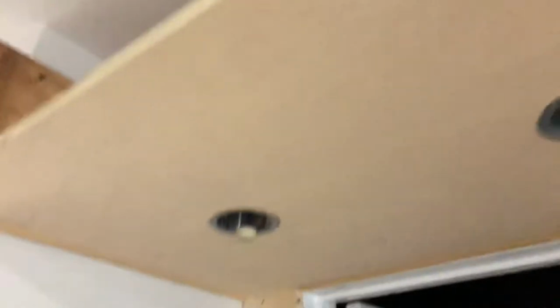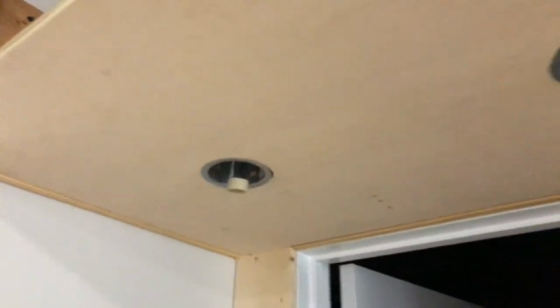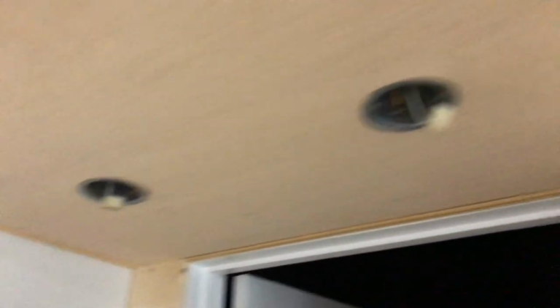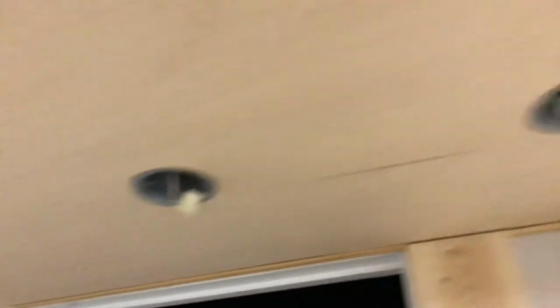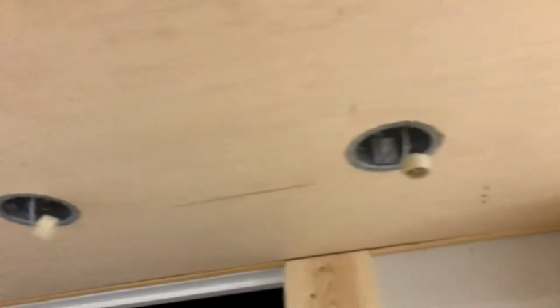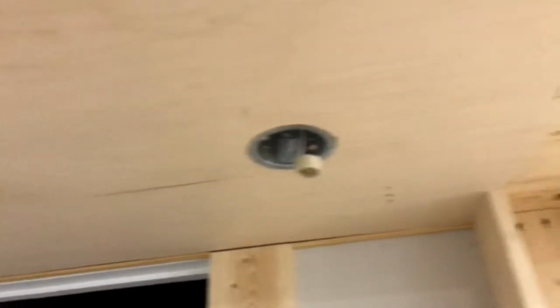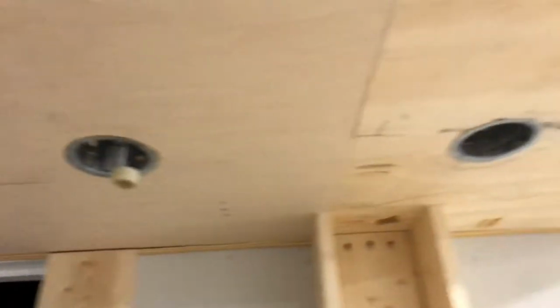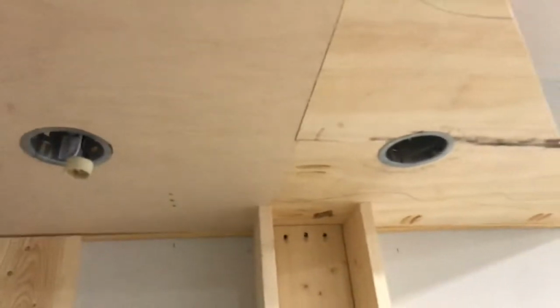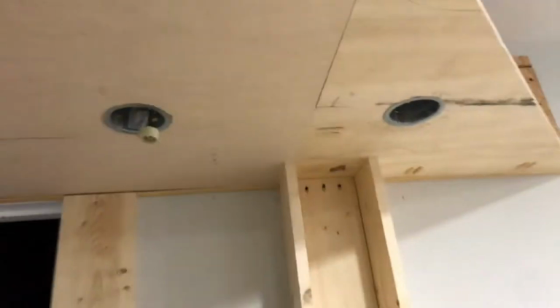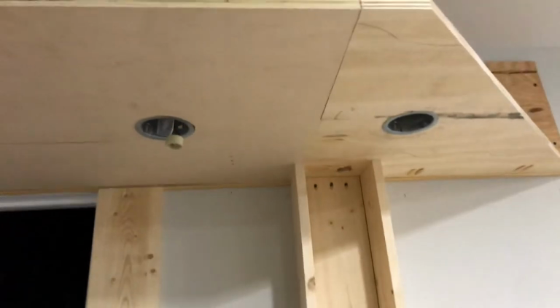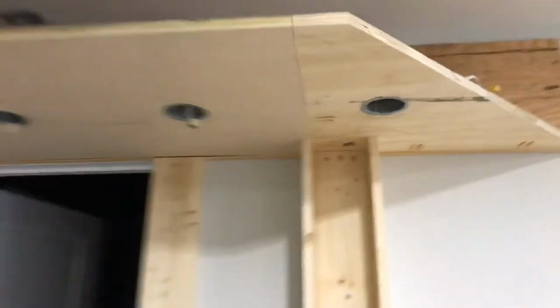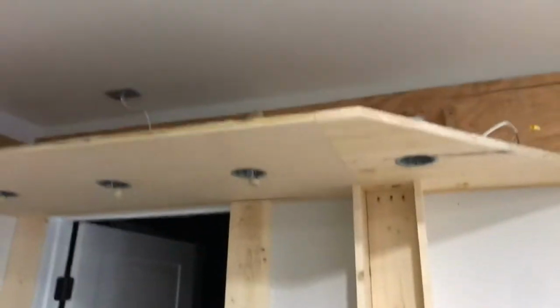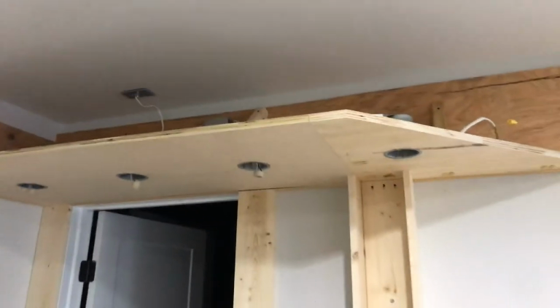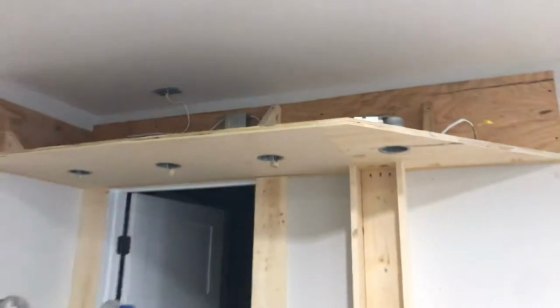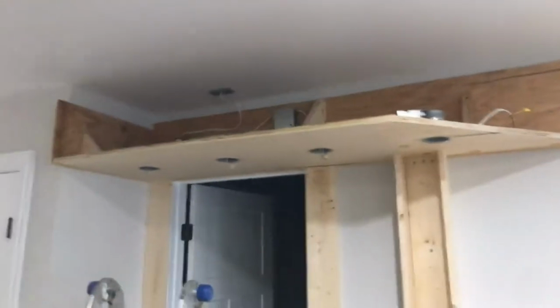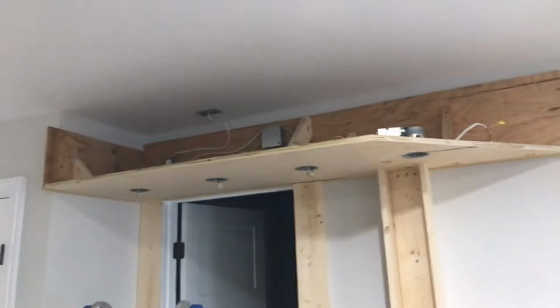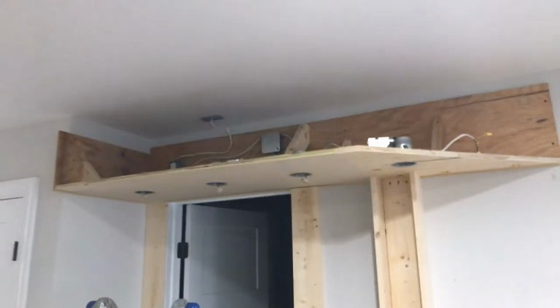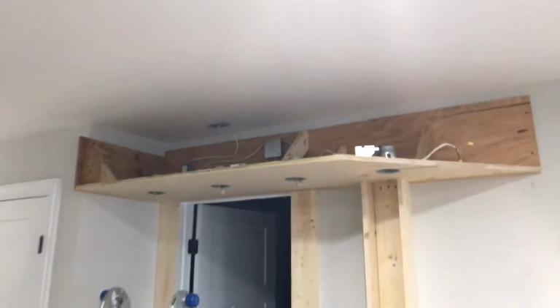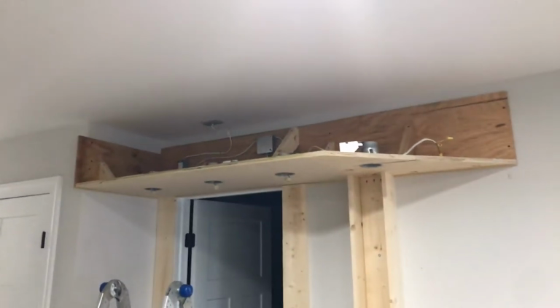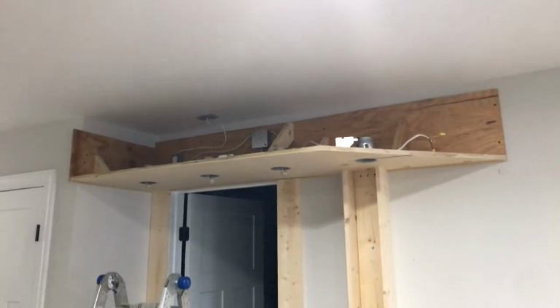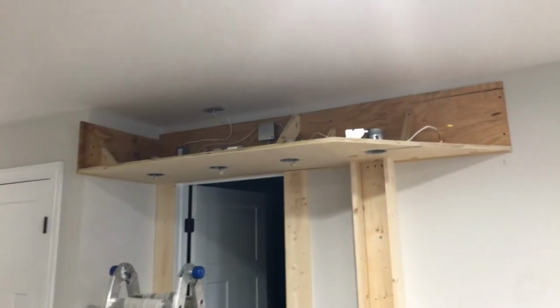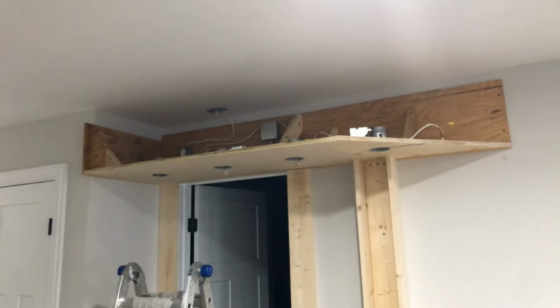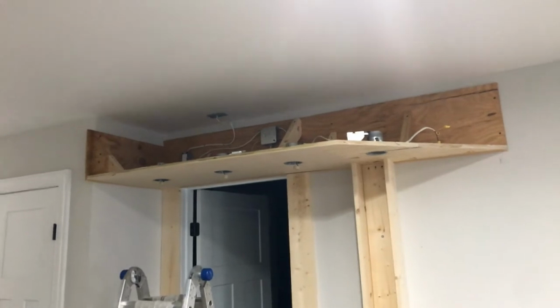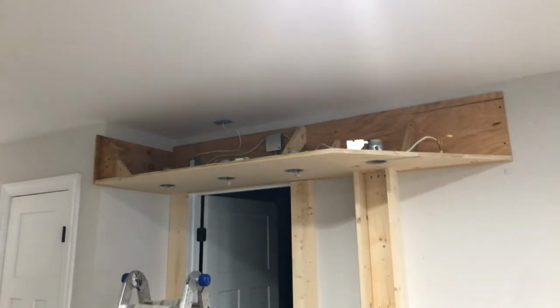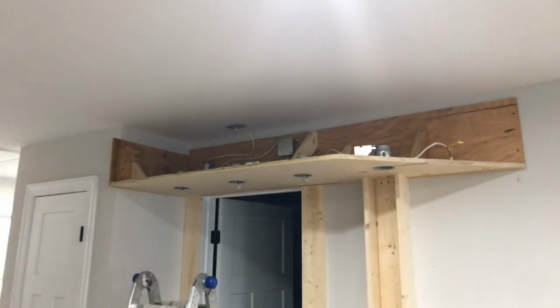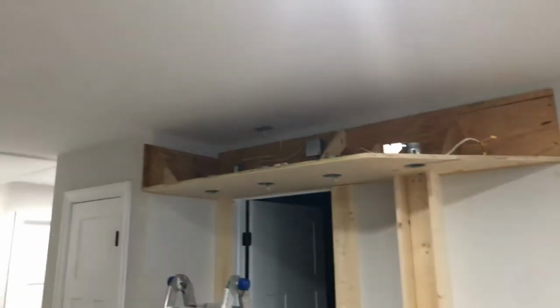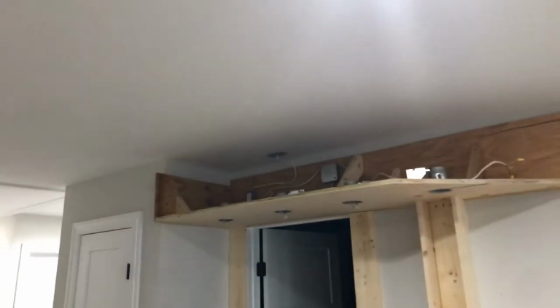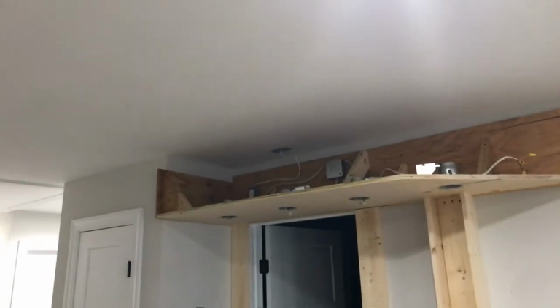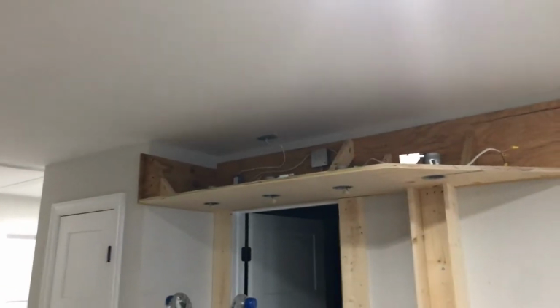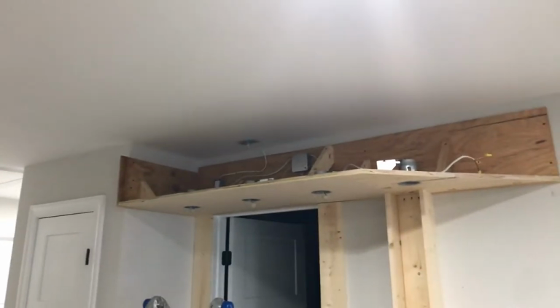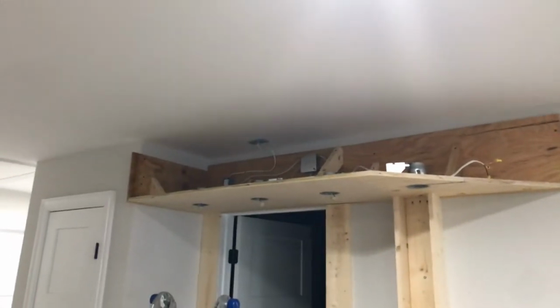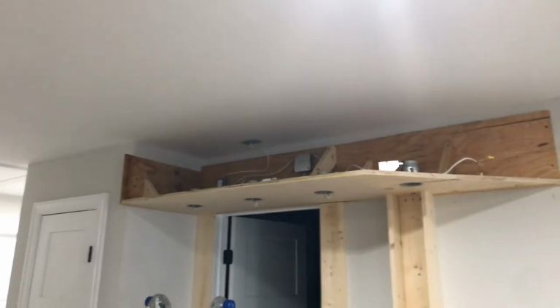Cut through the holes for some recessed lights. Gonna put Hue GU10 bulbs in there, so everything's gonna be color controllable - pretty cool. I went with a kind of rectangular slash angled design.